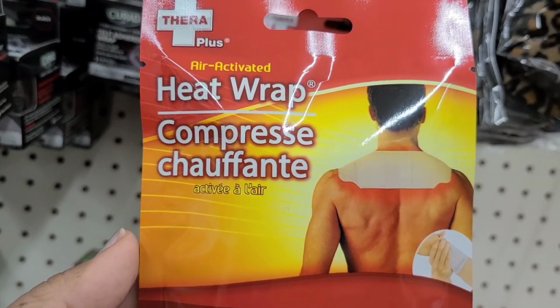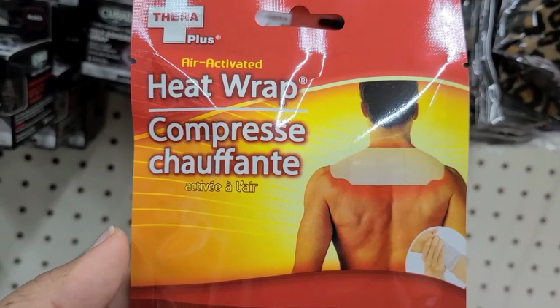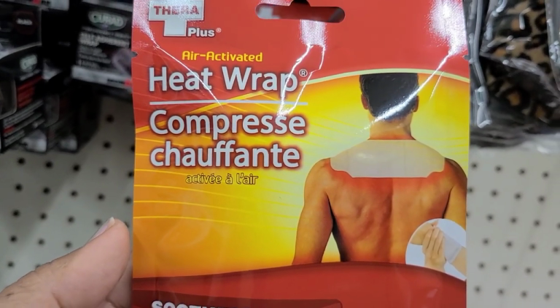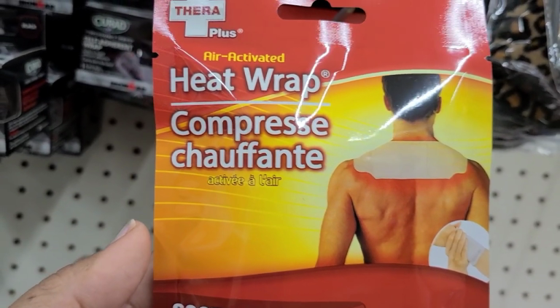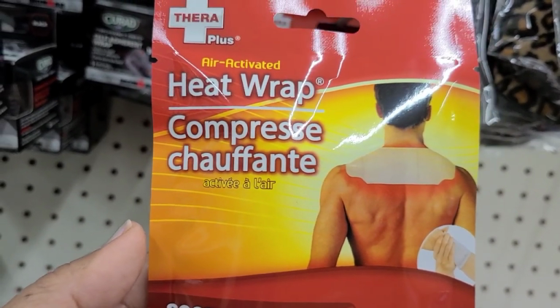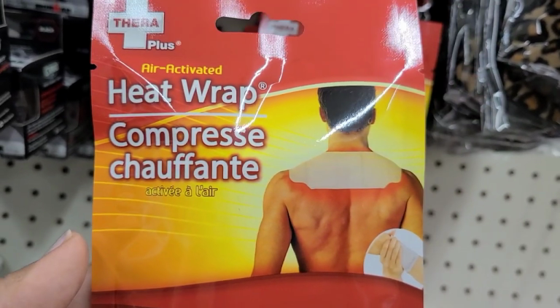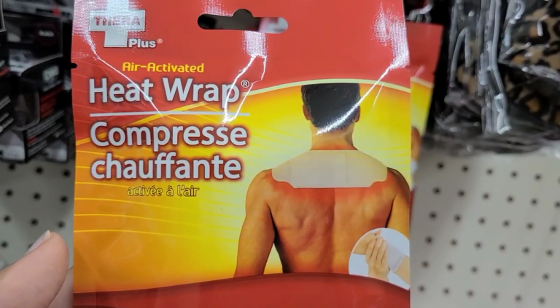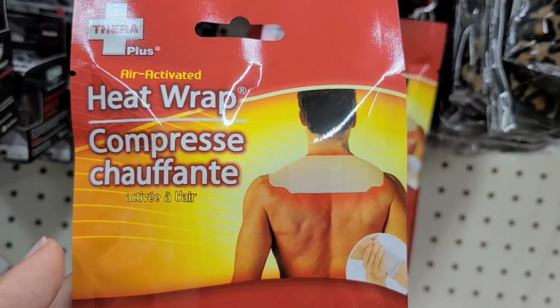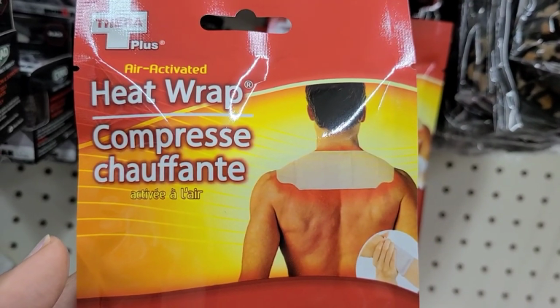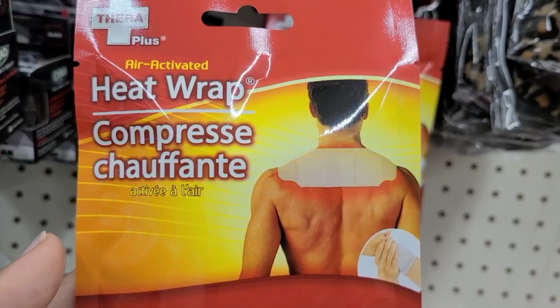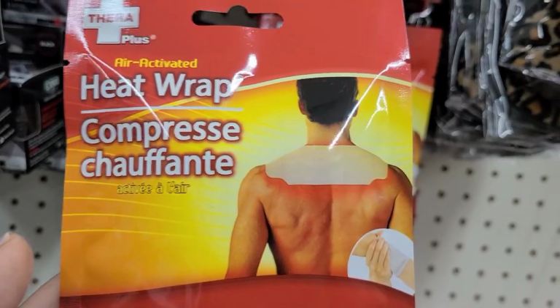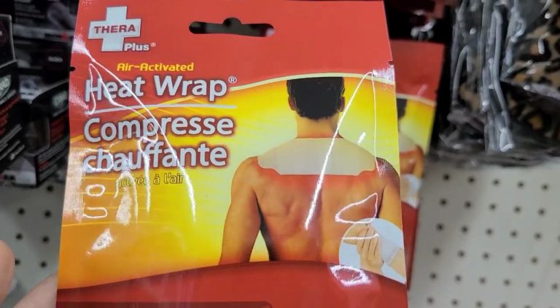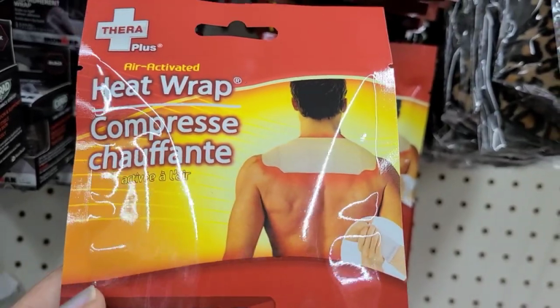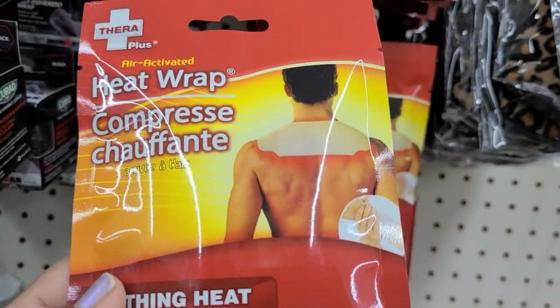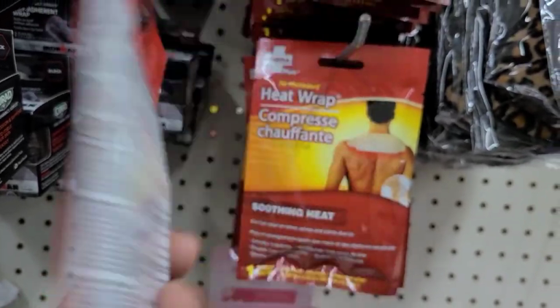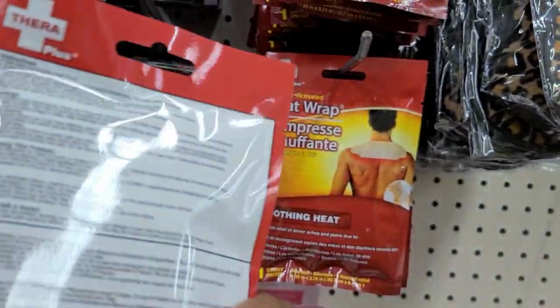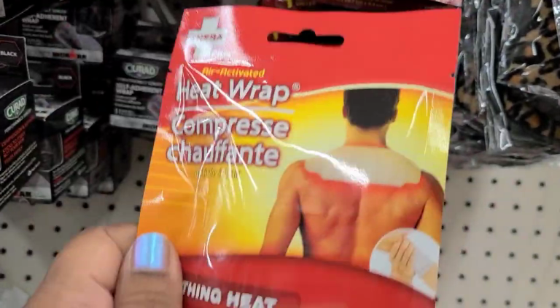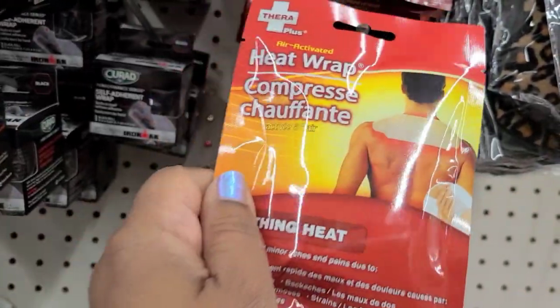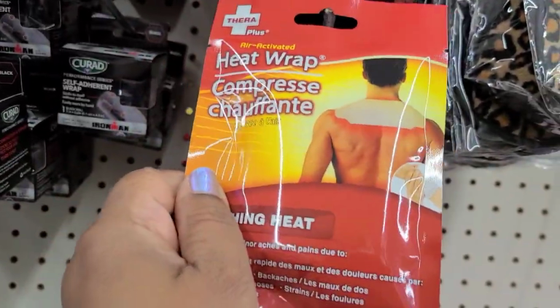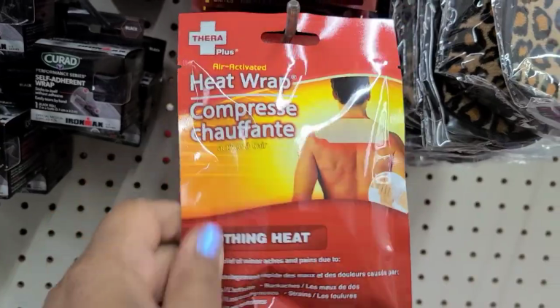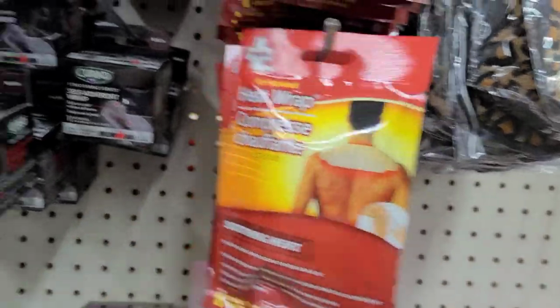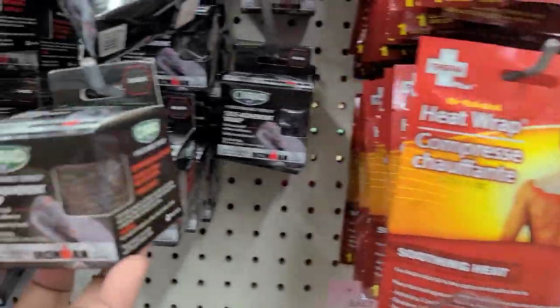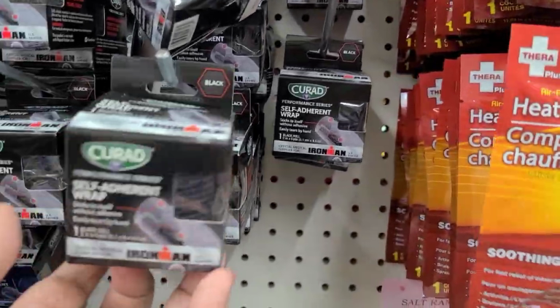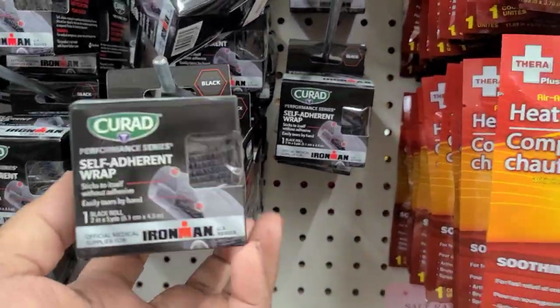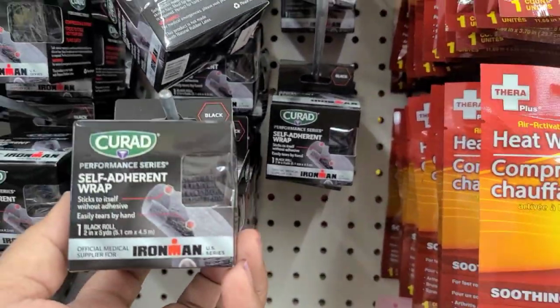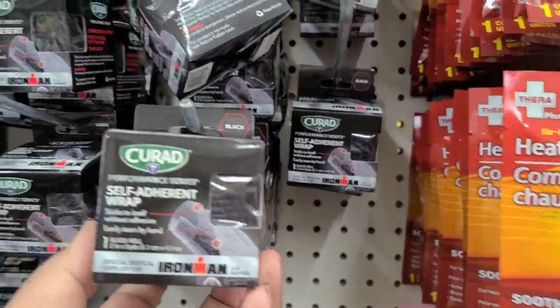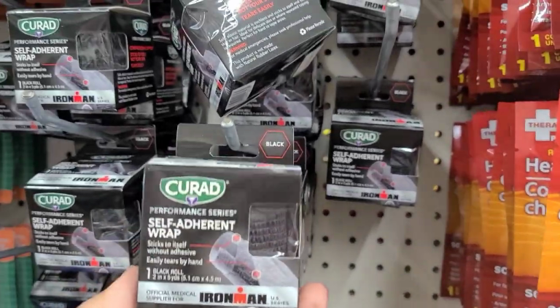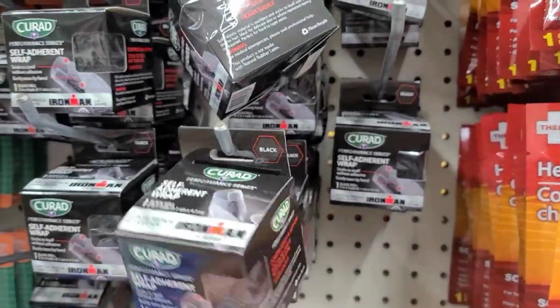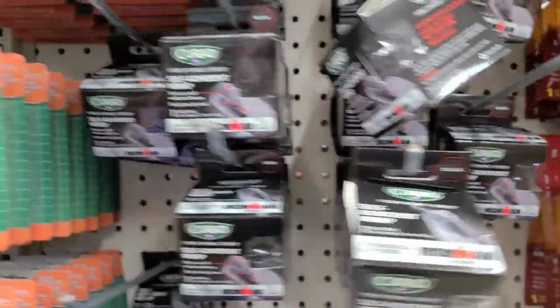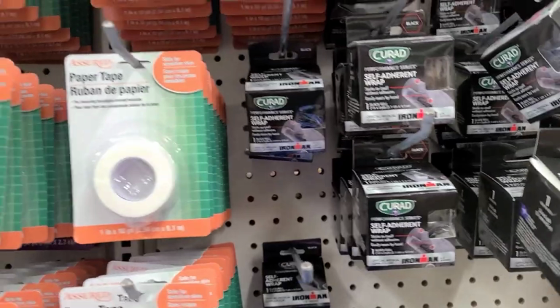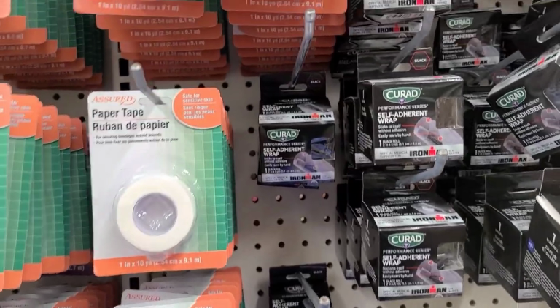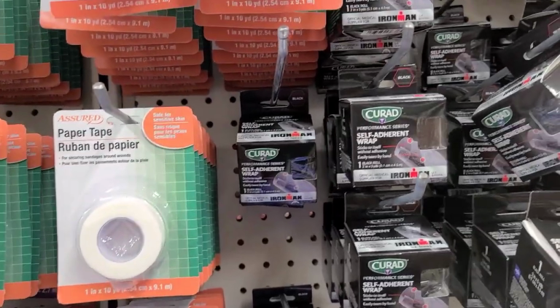This is Terra Plus air activated heat wrap — soothing heat, one piece in here. Looks absolutely amazing. Then they have the self-adherent wrap here, and they have paper tape here.